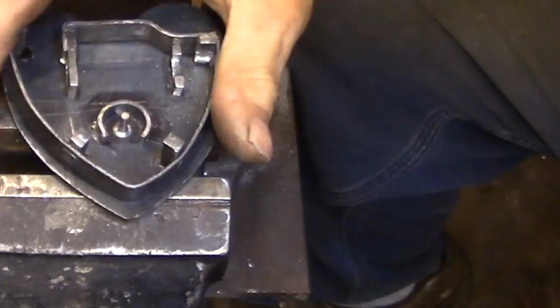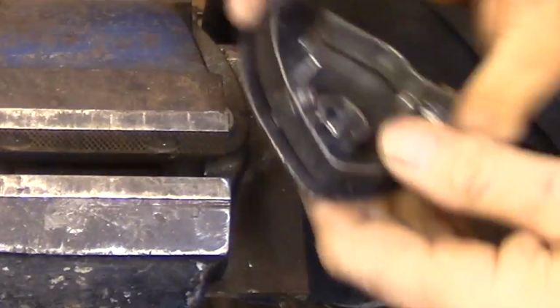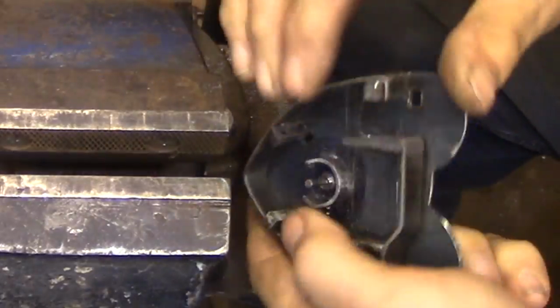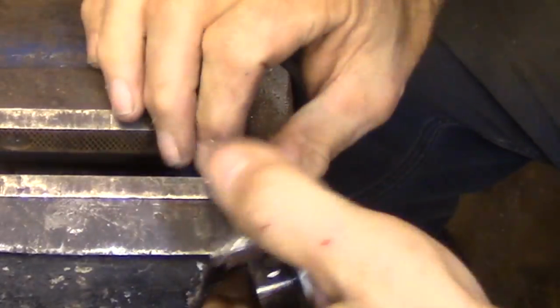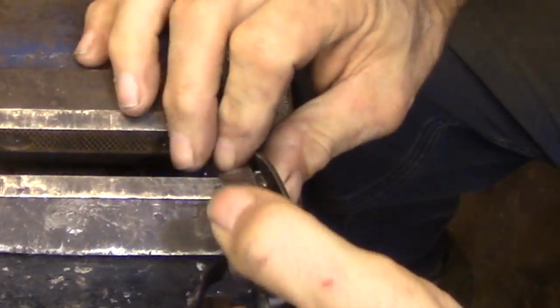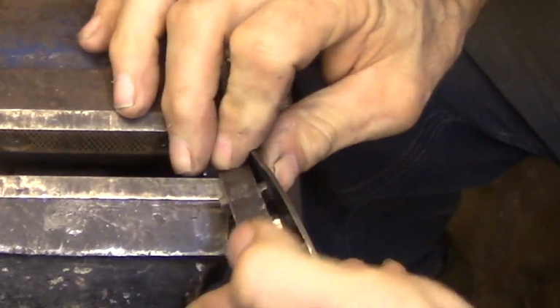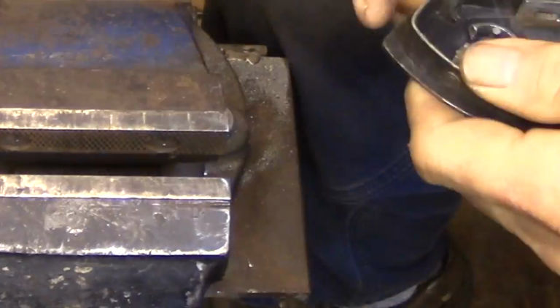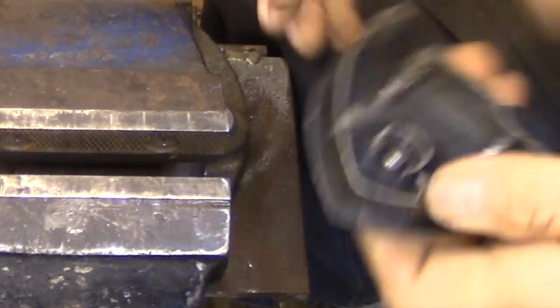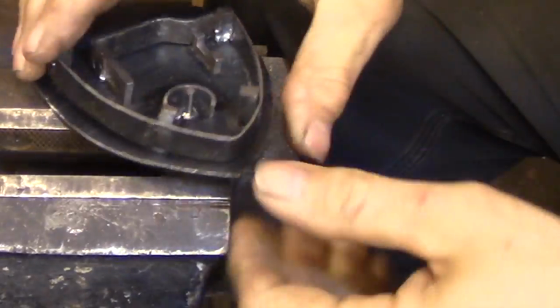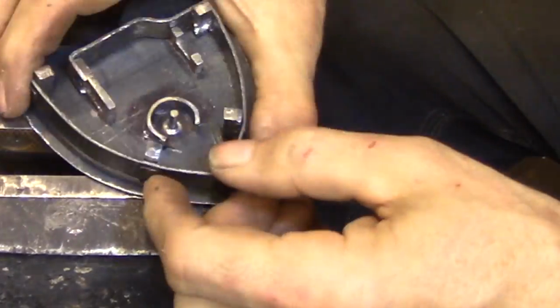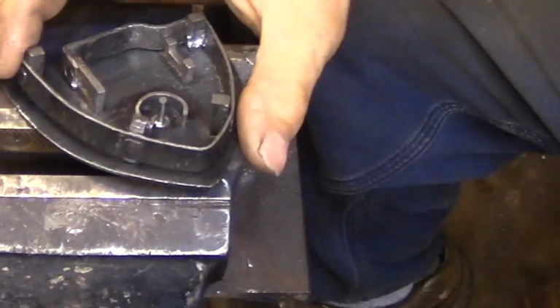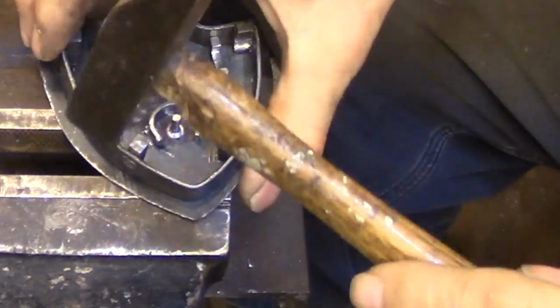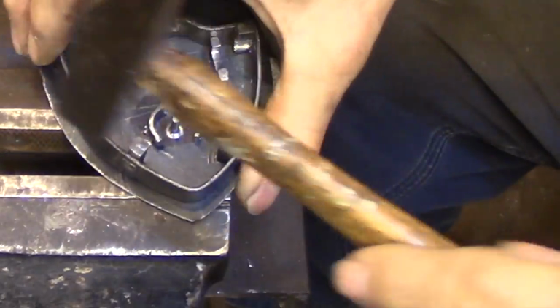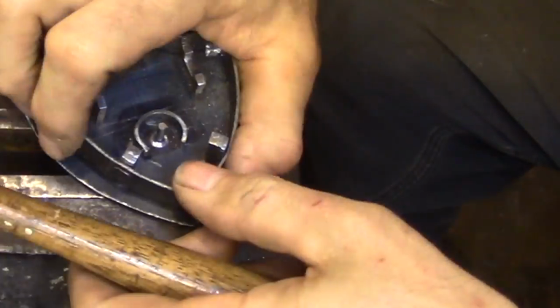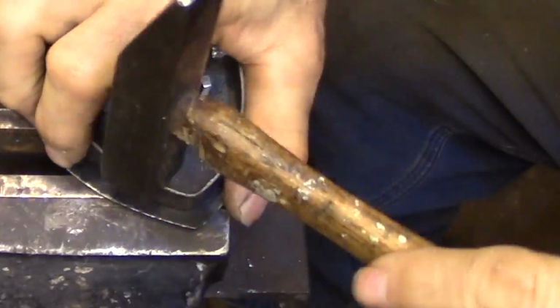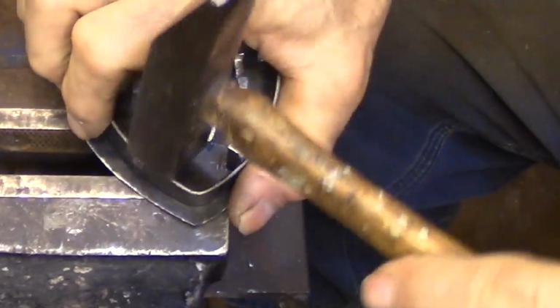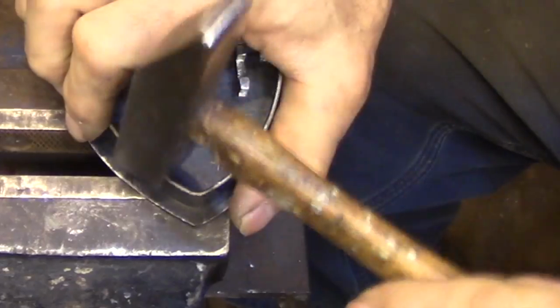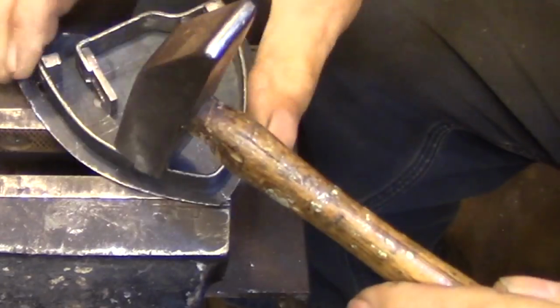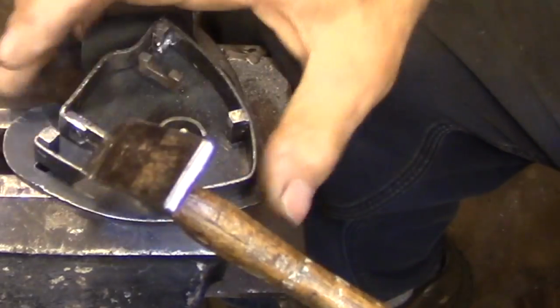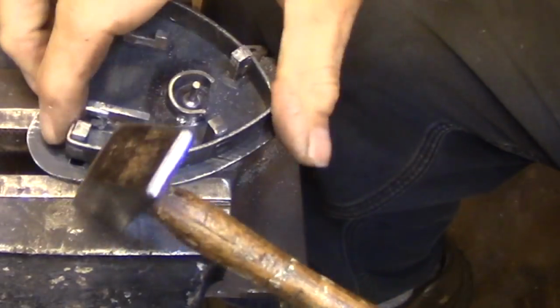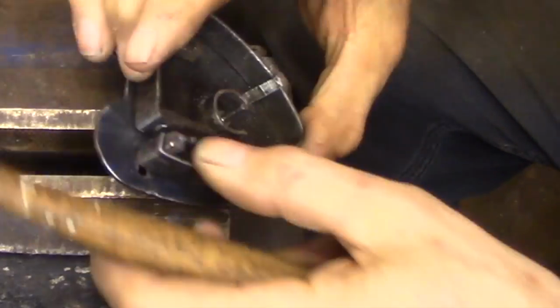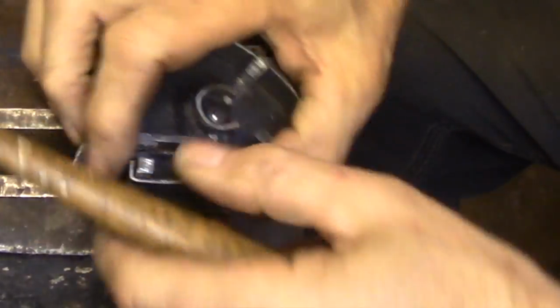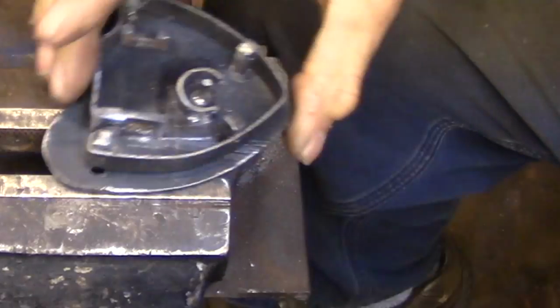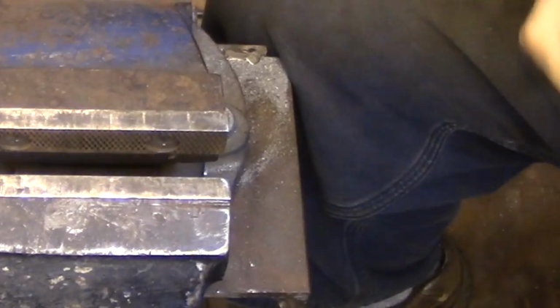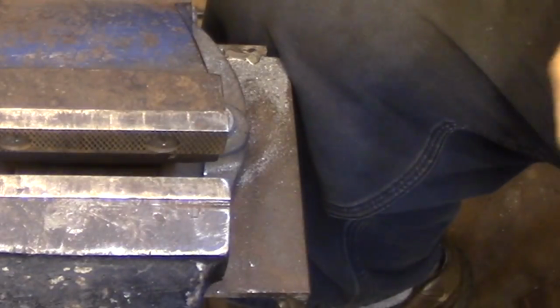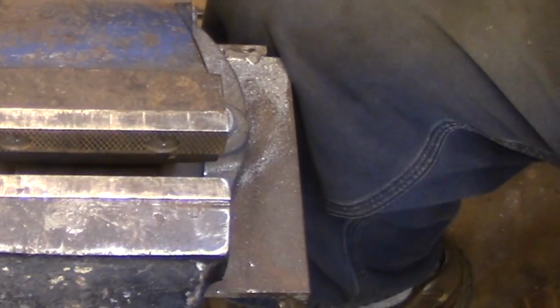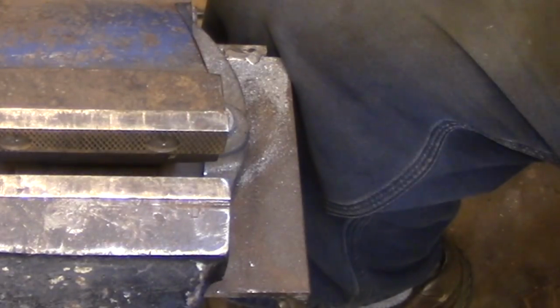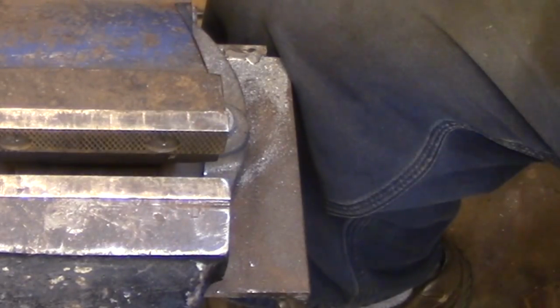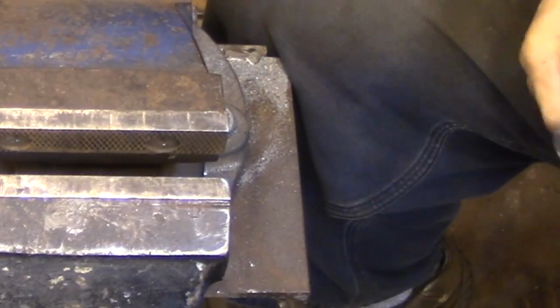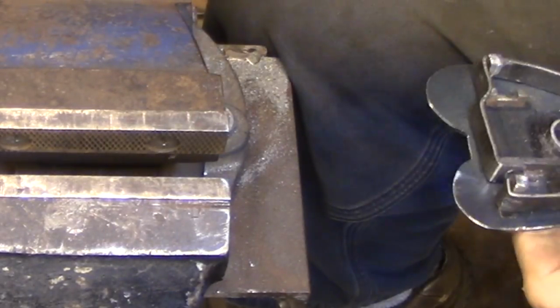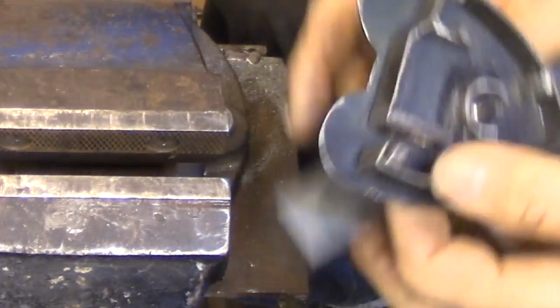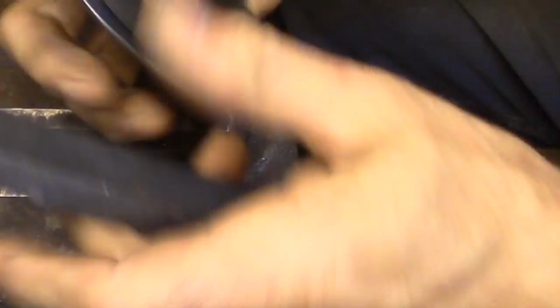Once I have that rivet set, I just bend that outside band back into place and drive all the rivets home, and then I'm ready to fasten it to the actual backplate.